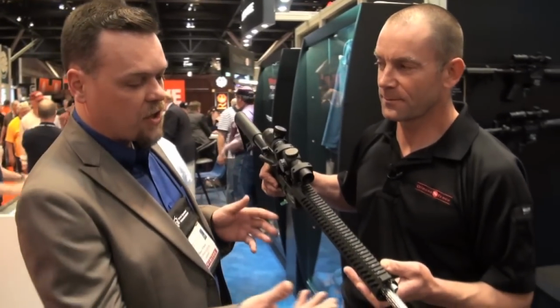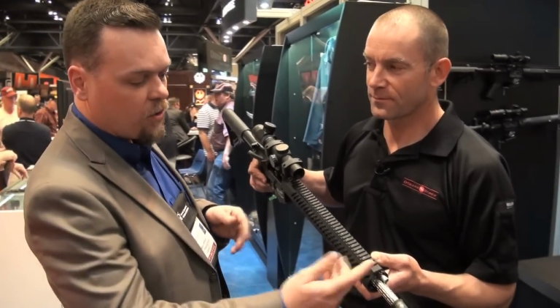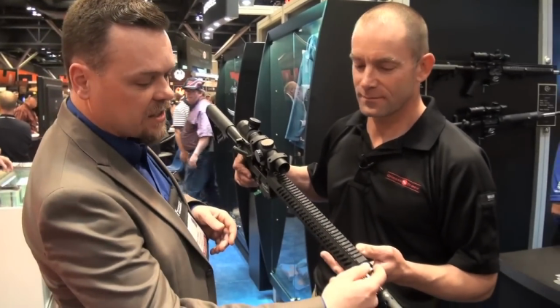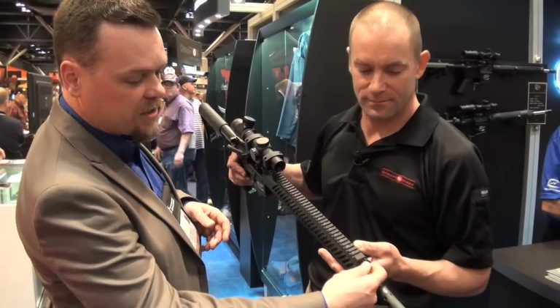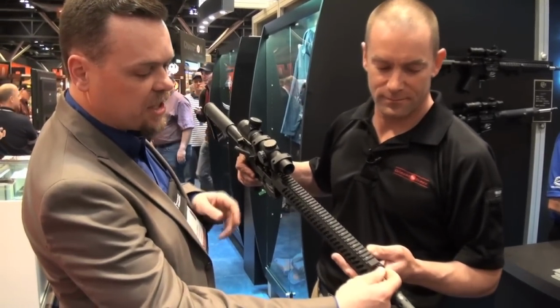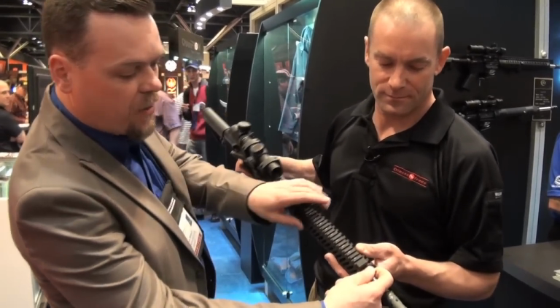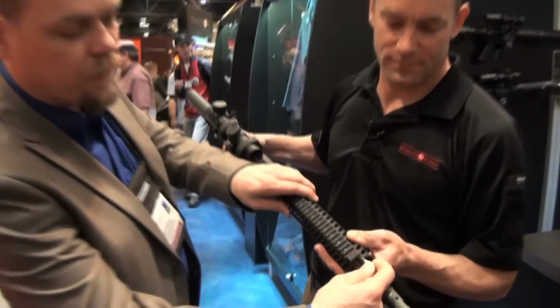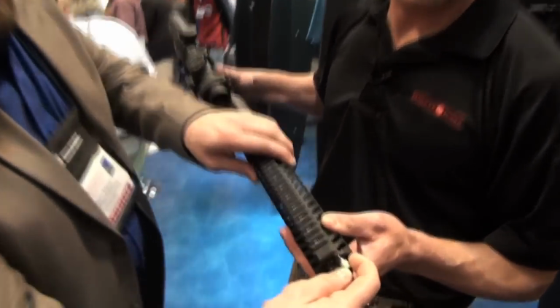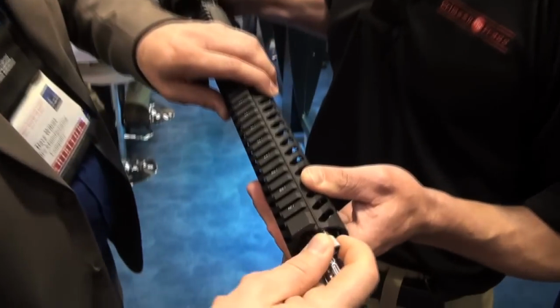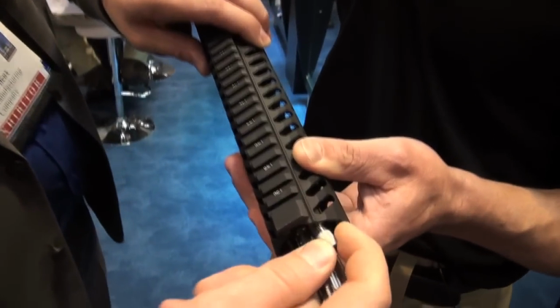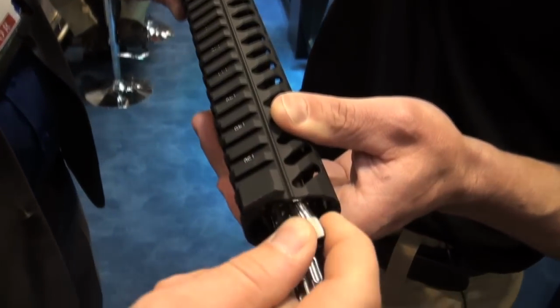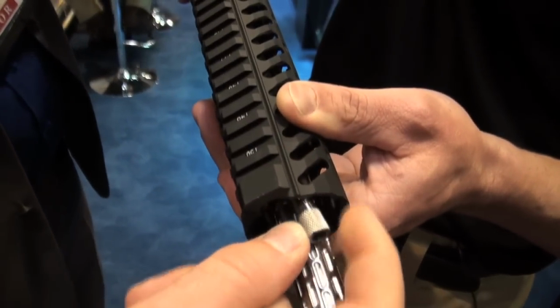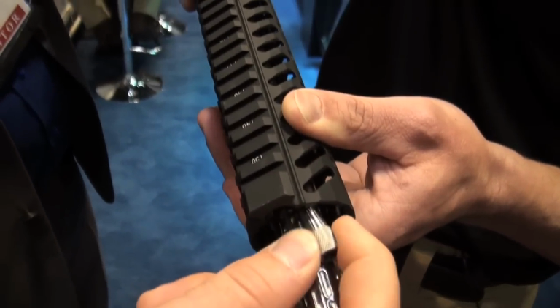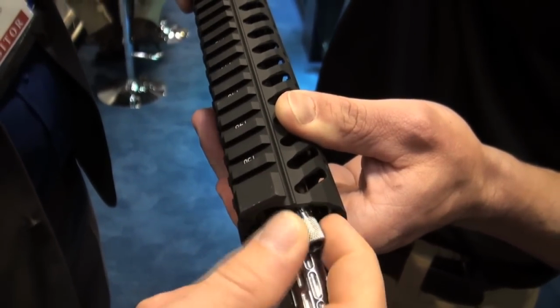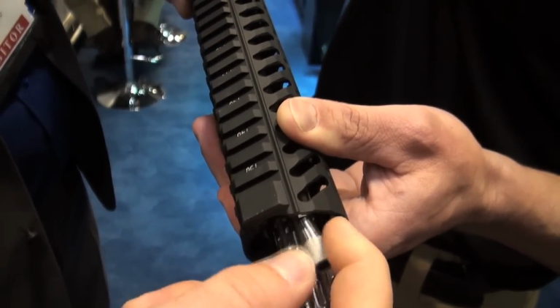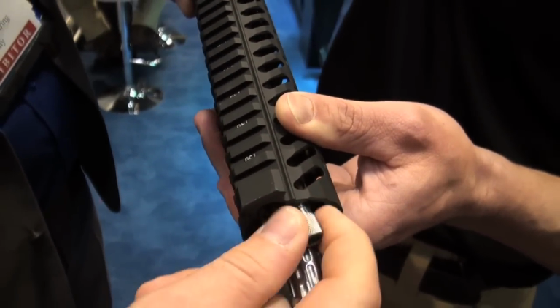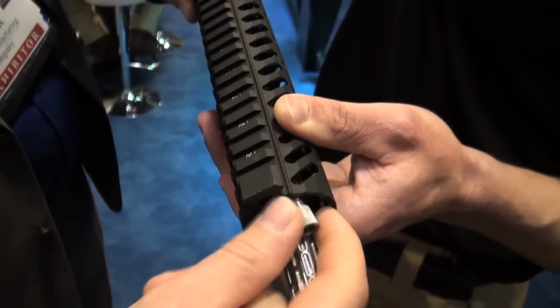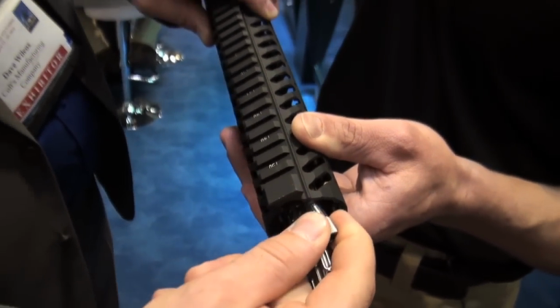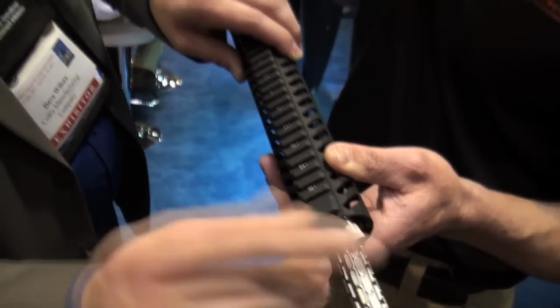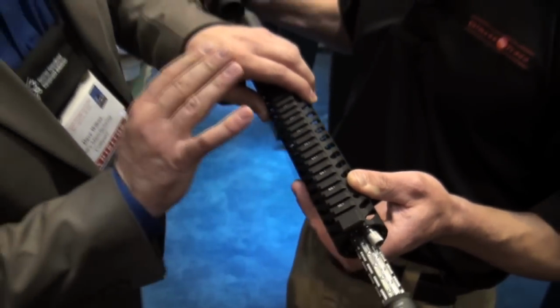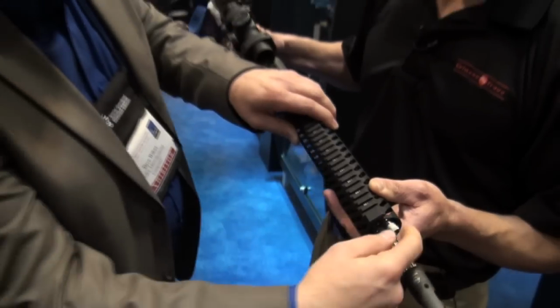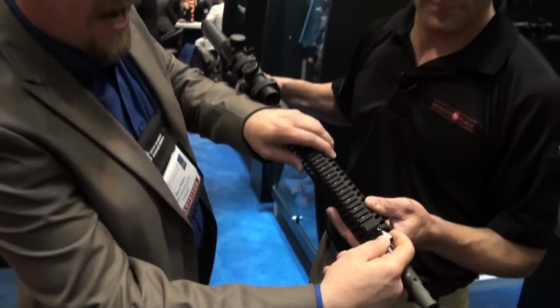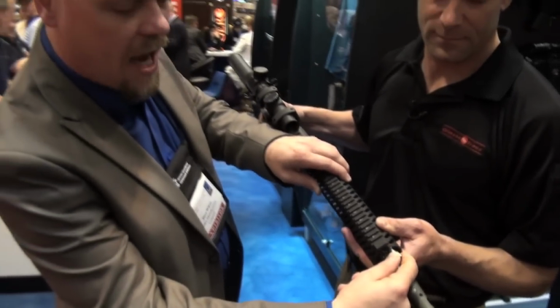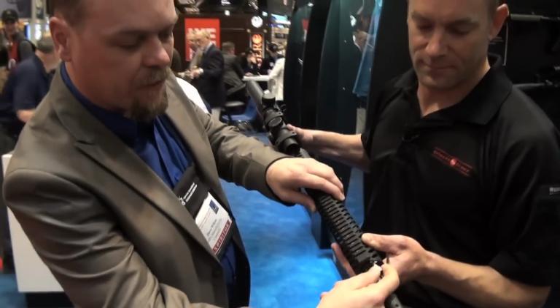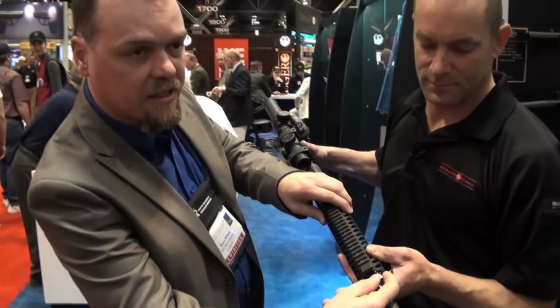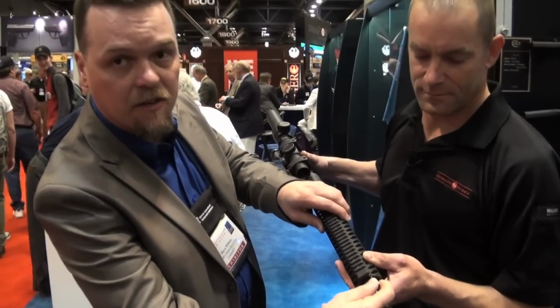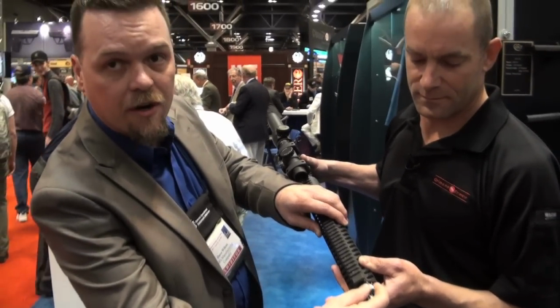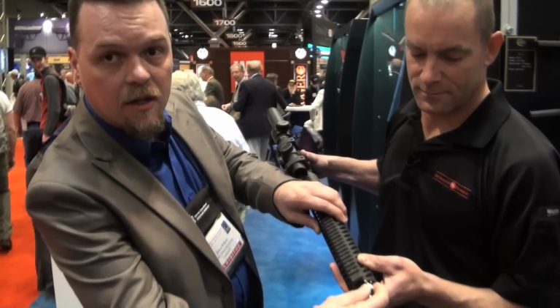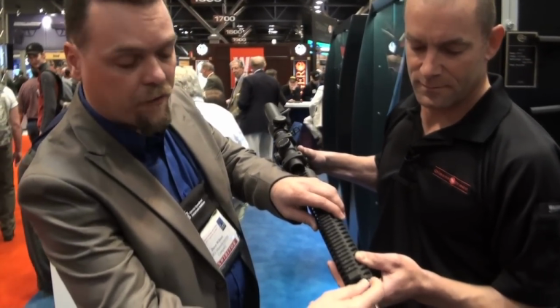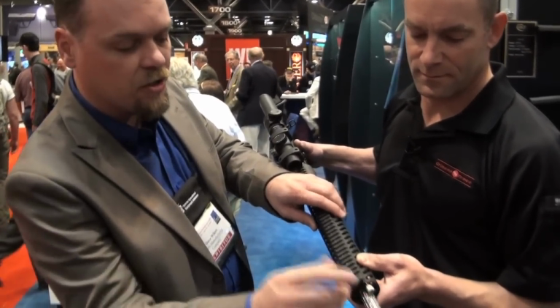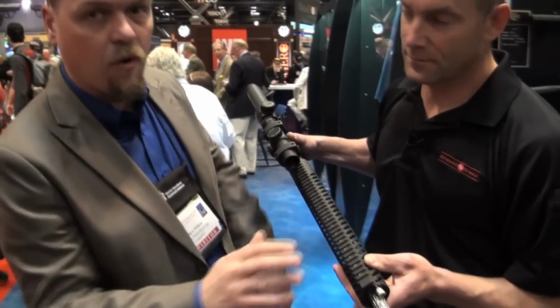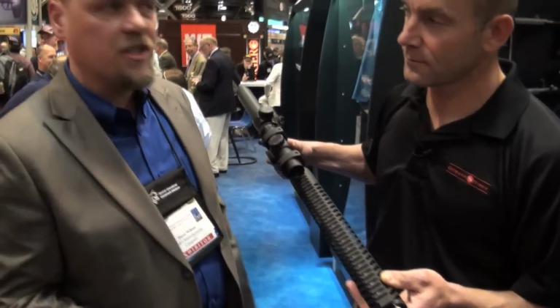So the way this system works is we ship every rifle in the full open position. But you can tune this rifle down for the weighted bullet you're shooting, and it locks every sixth of a turn. You have four turns — 24 positions.